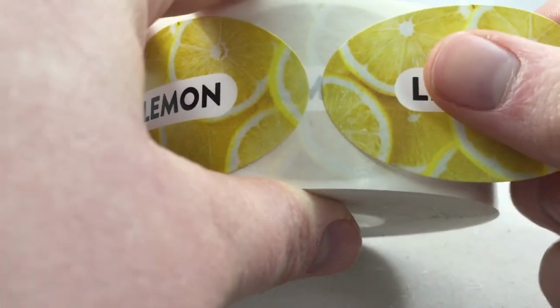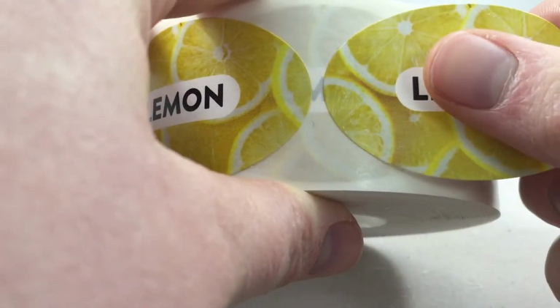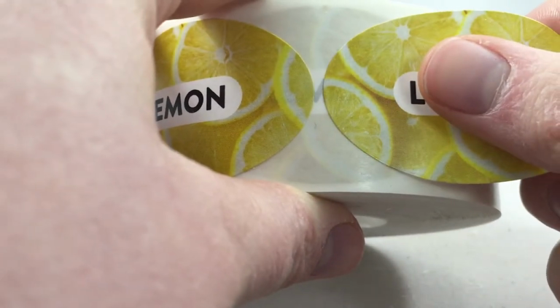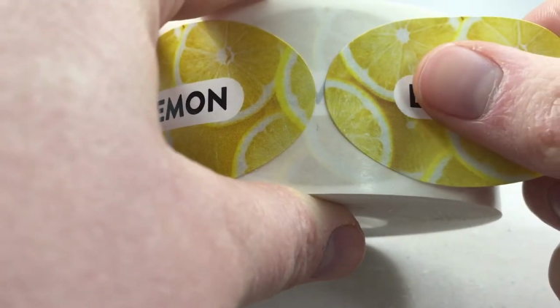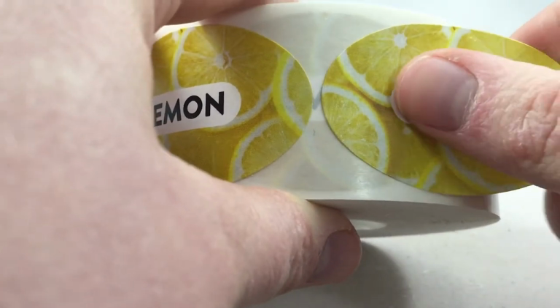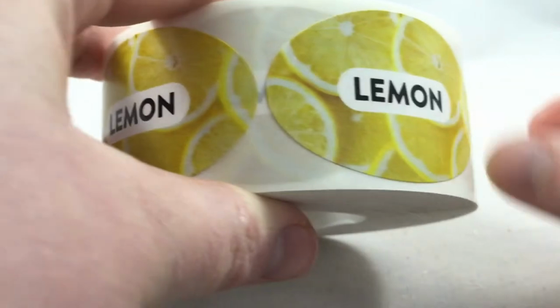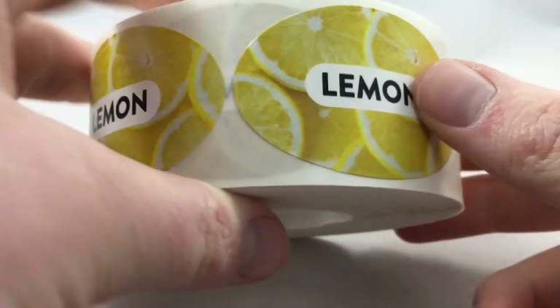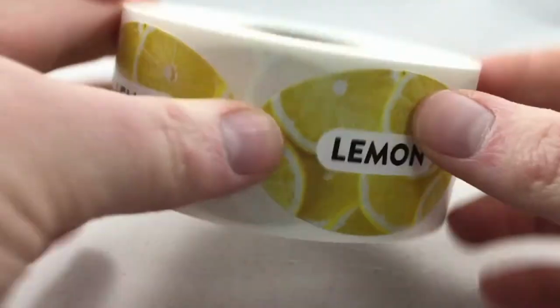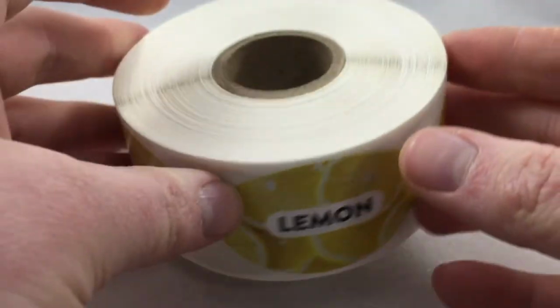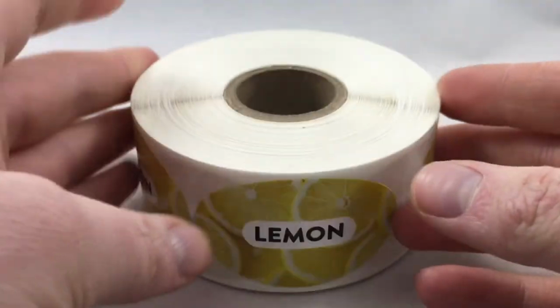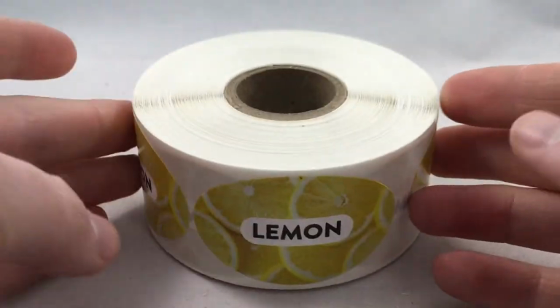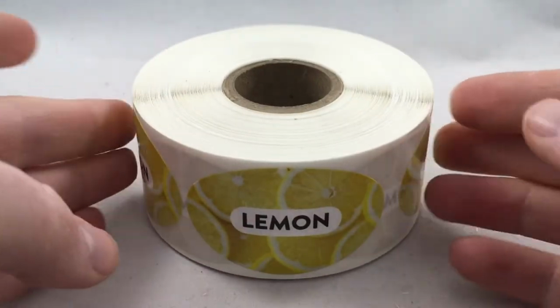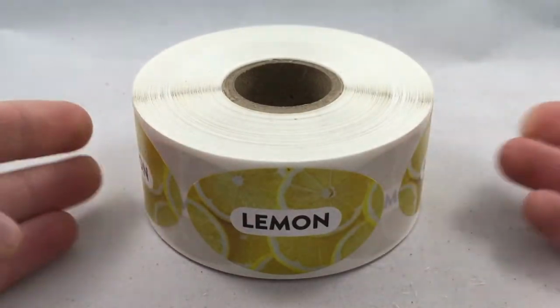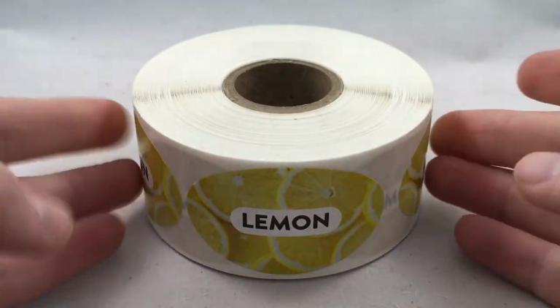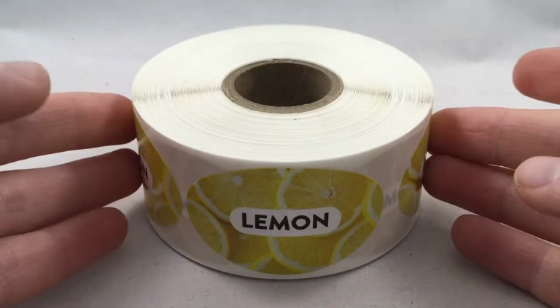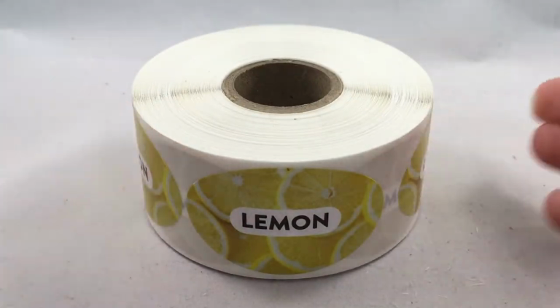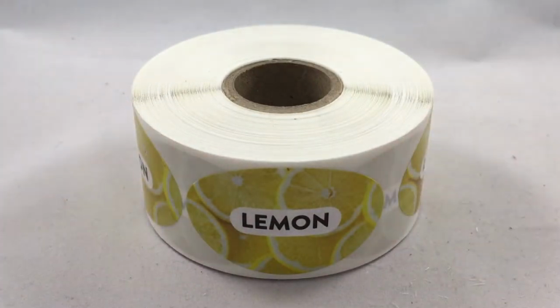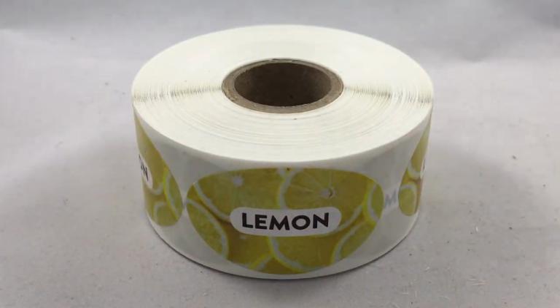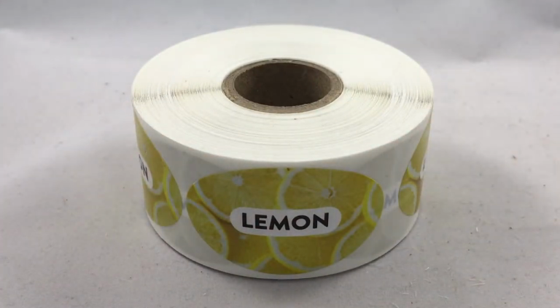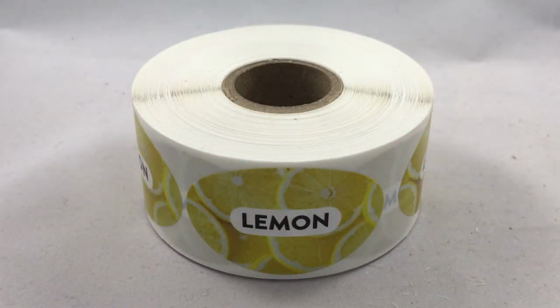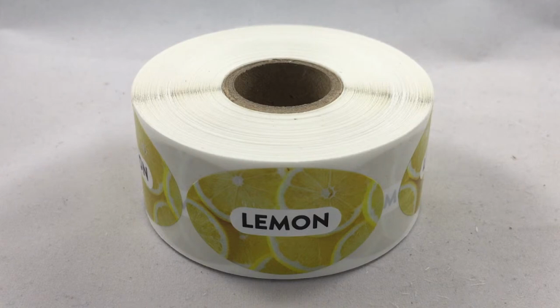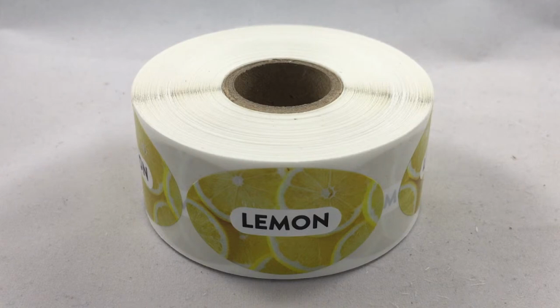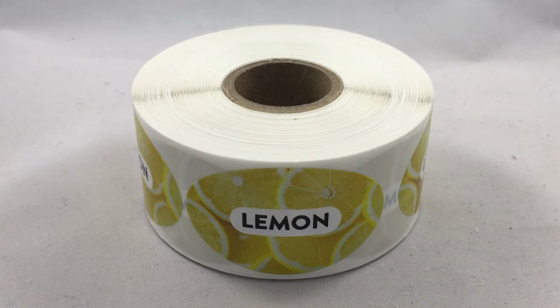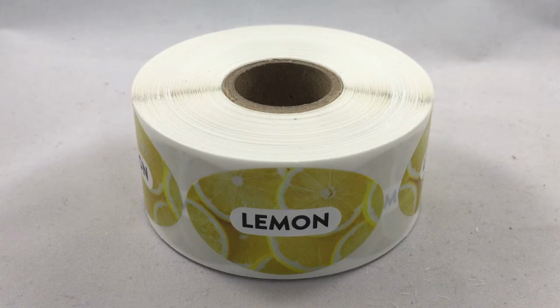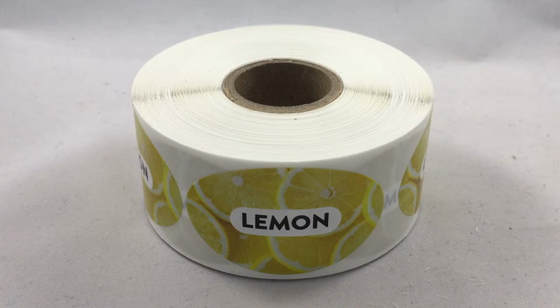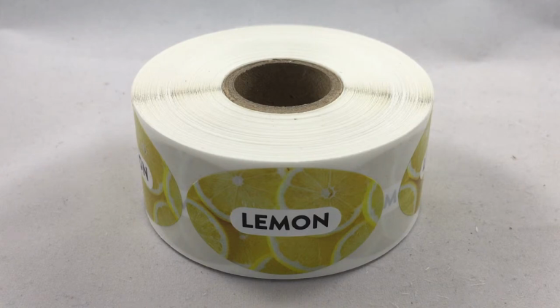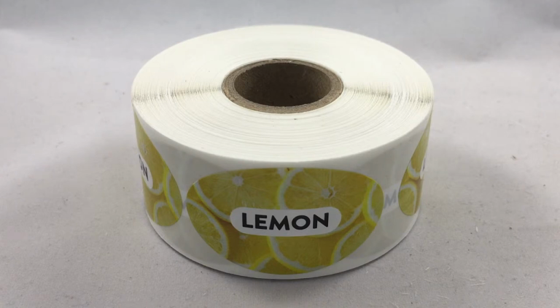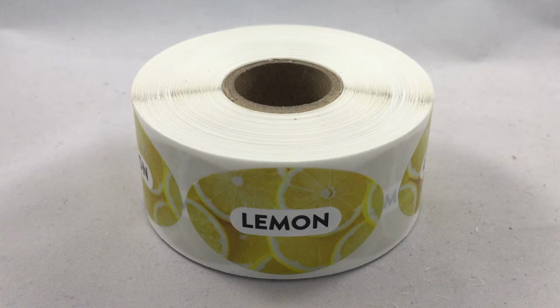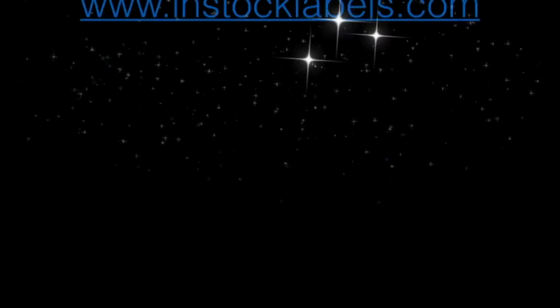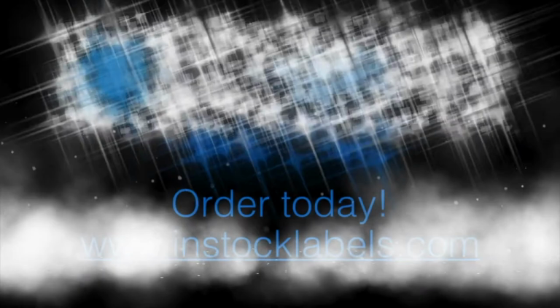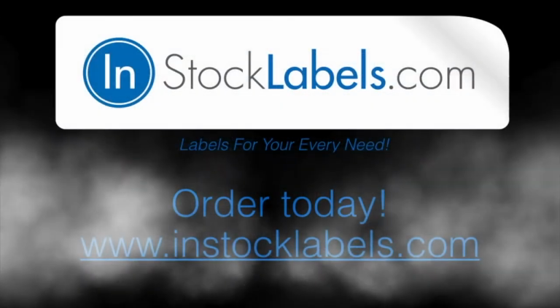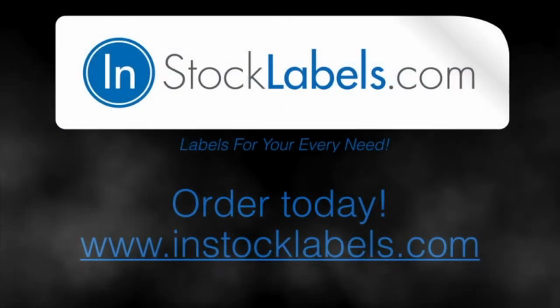Order $50 or more to qualify for free U.S. ground shipping within the continental states. Order before 1pm Mountain Standard Time and we will ship your order out the same day. Thank you!